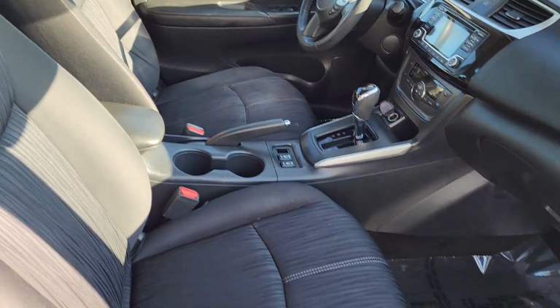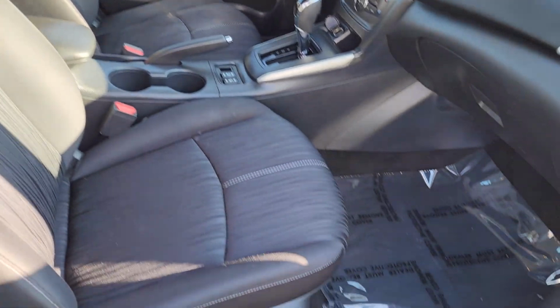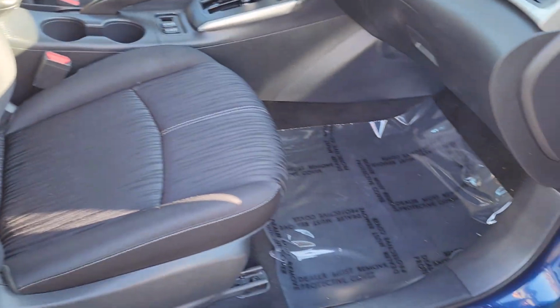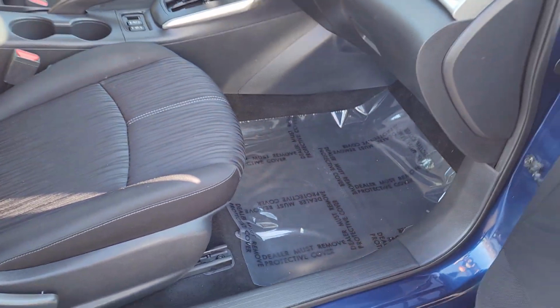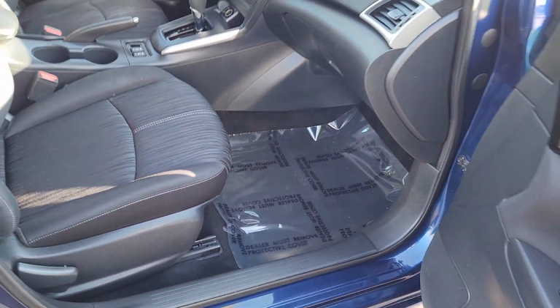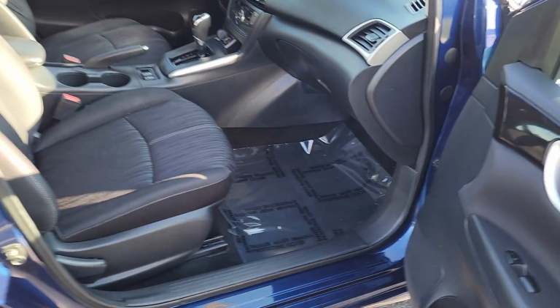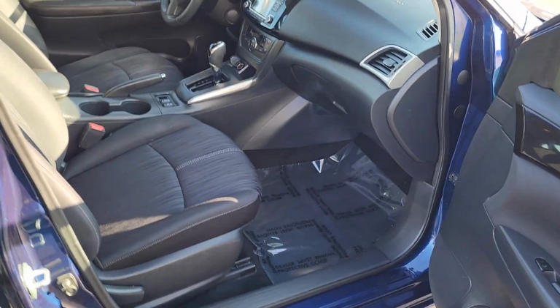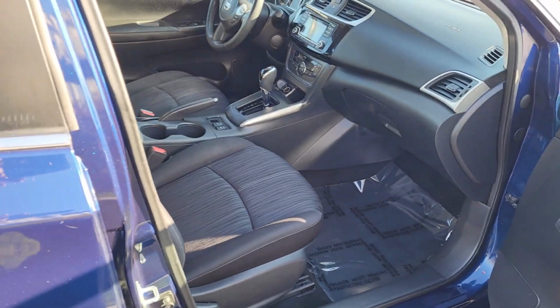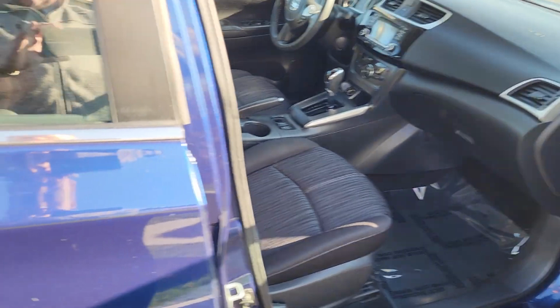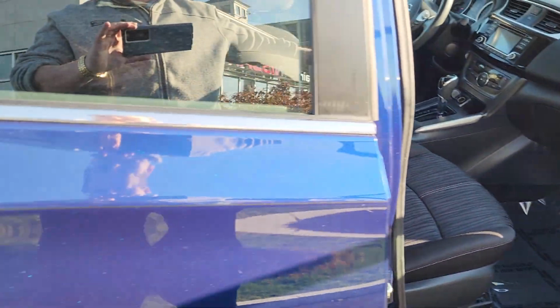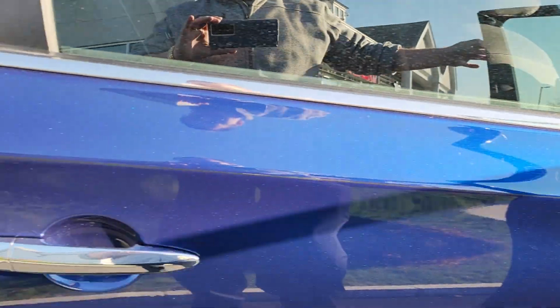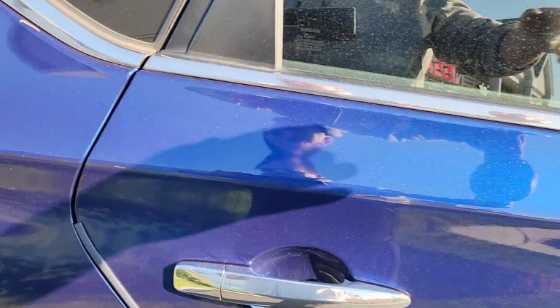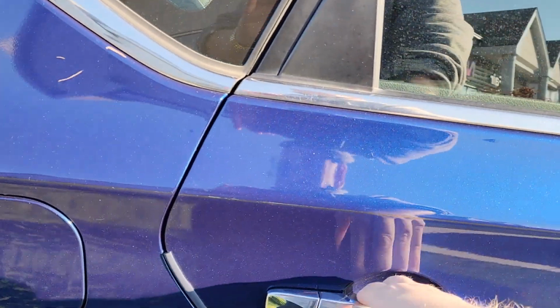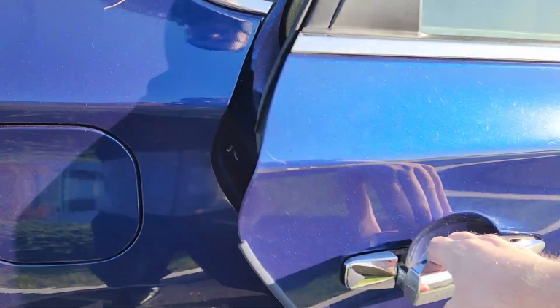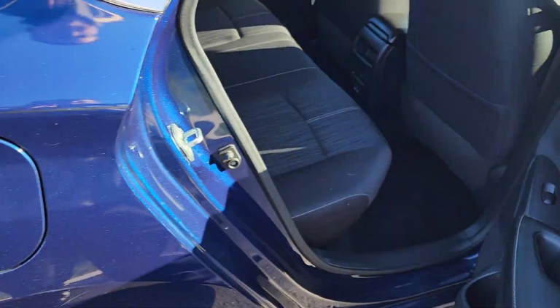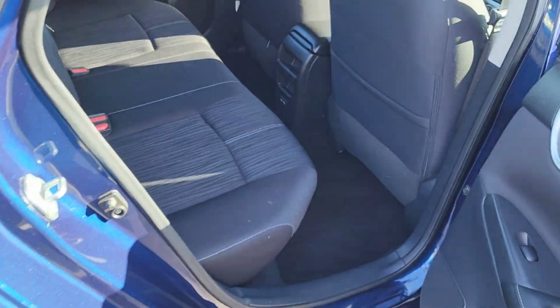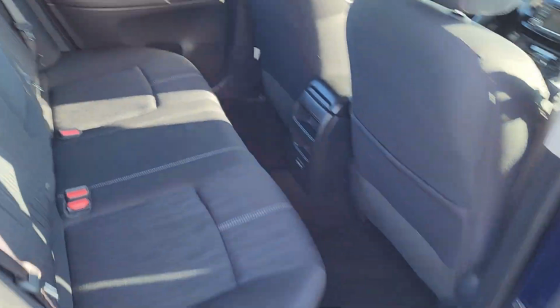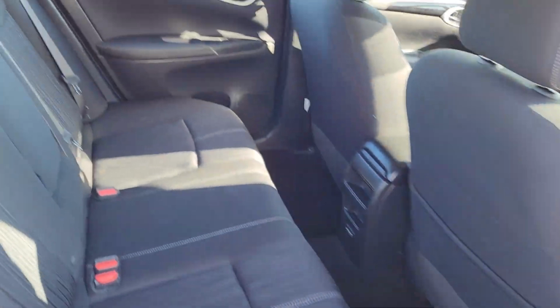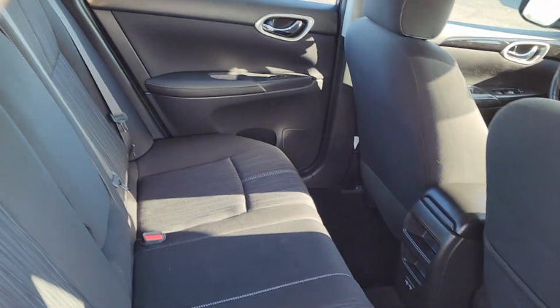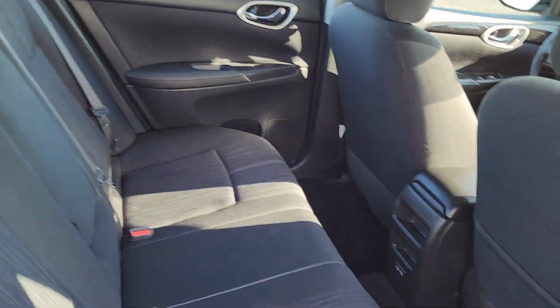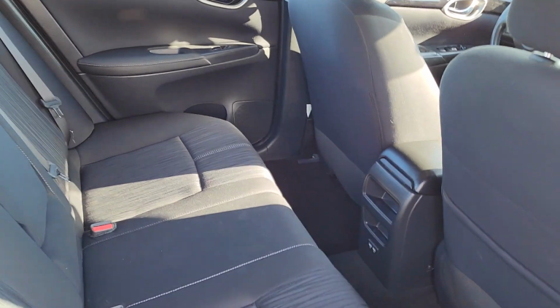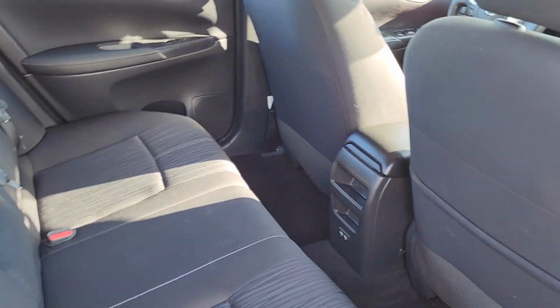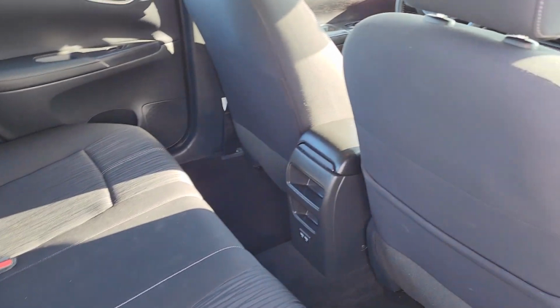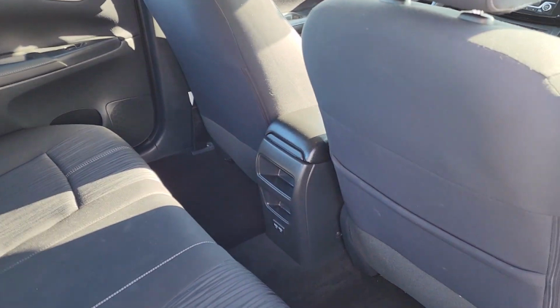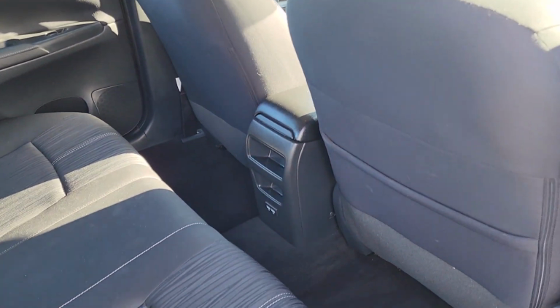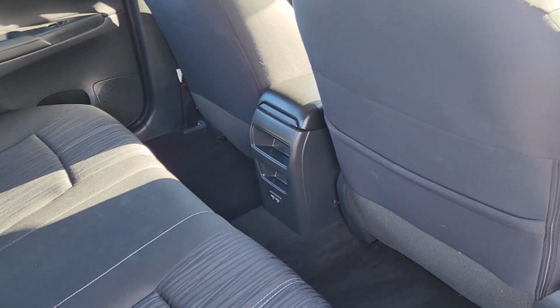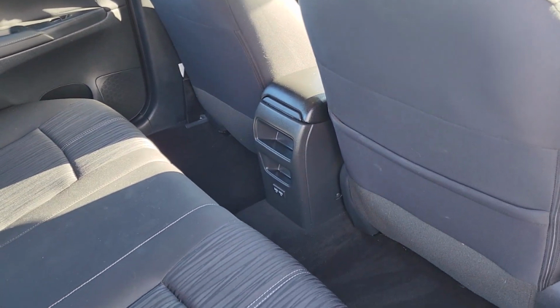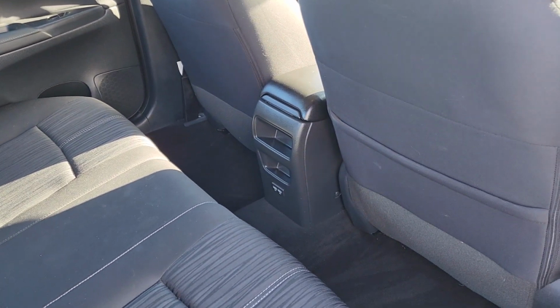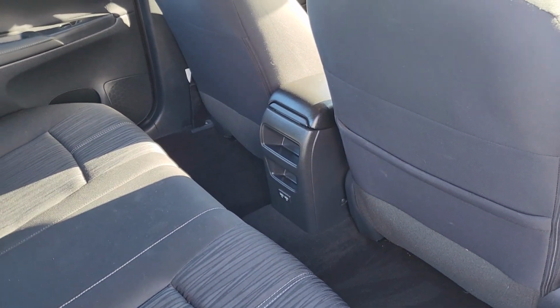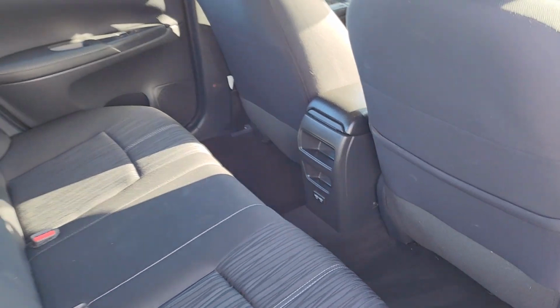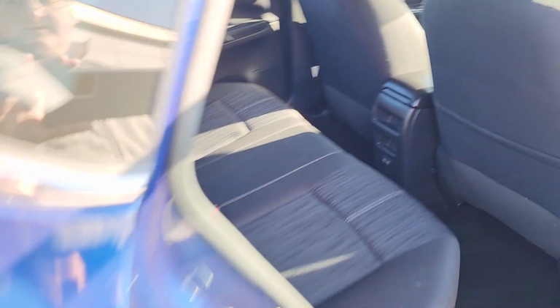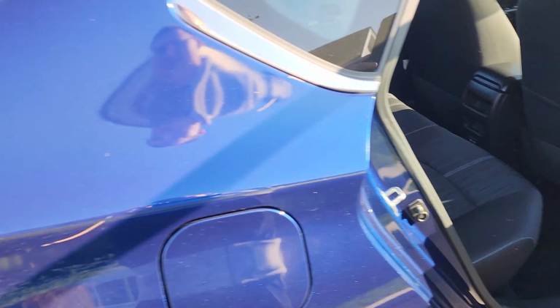Fully adjustable passenger seat, nice cloth interior. Take a look in the back — plenty of room for any backseat passengers, and you do have those nice double rear USB ports so they can charge anything they need.